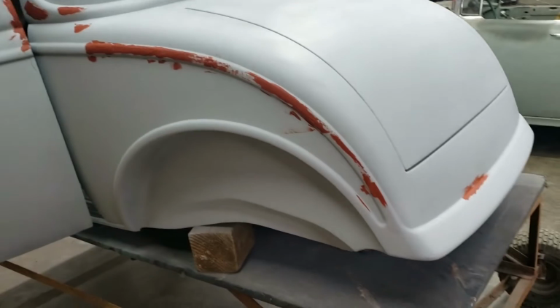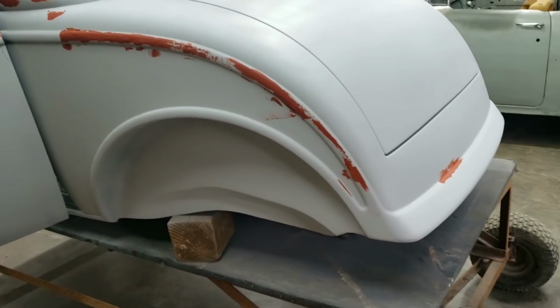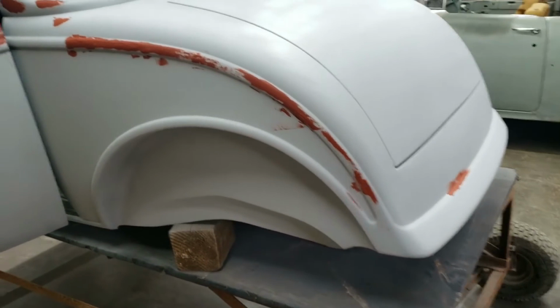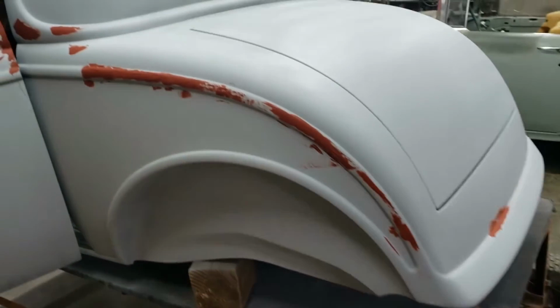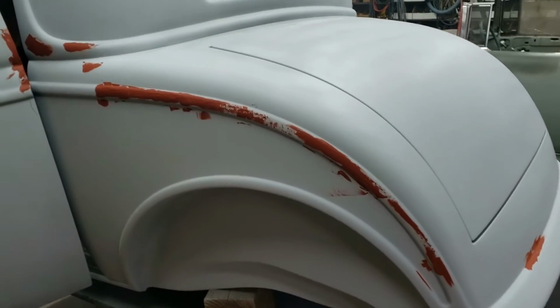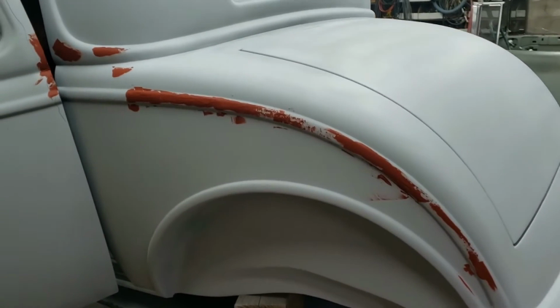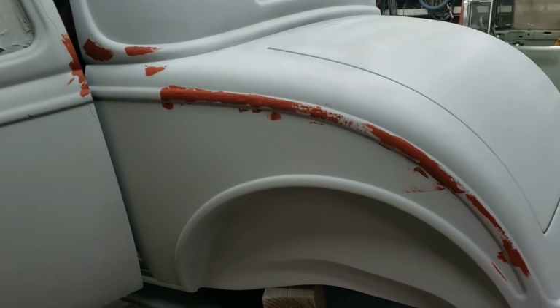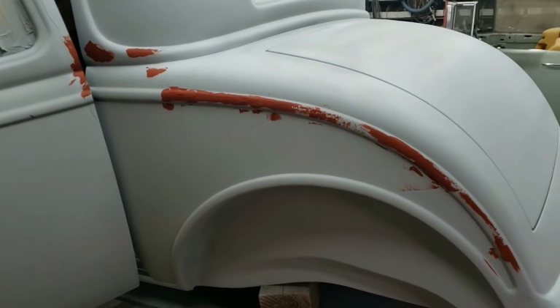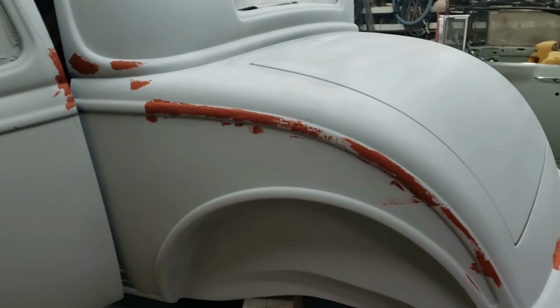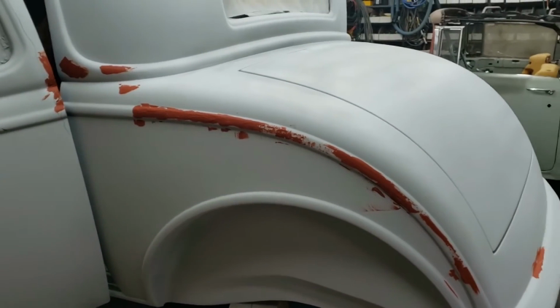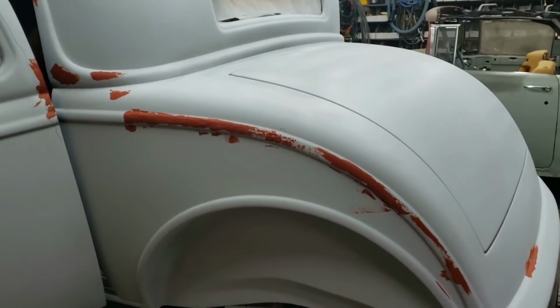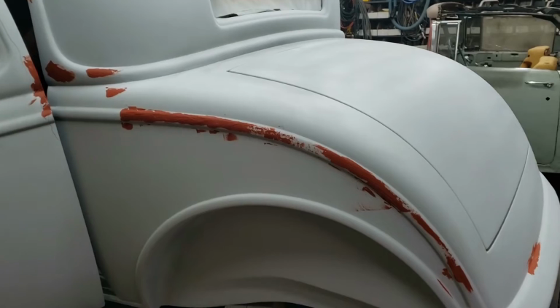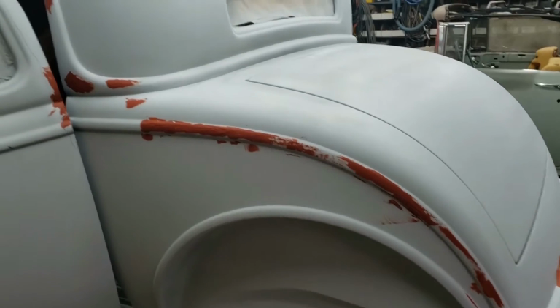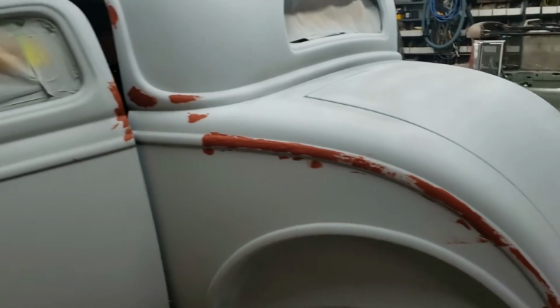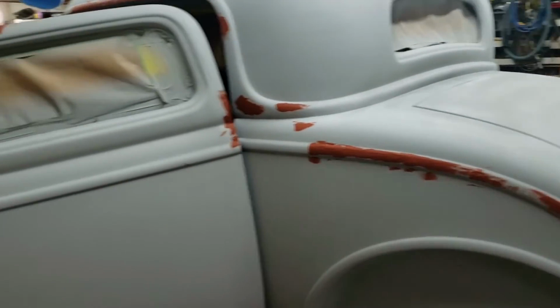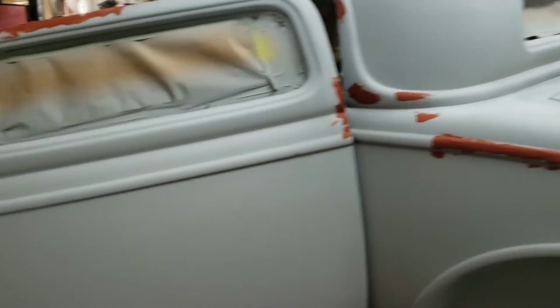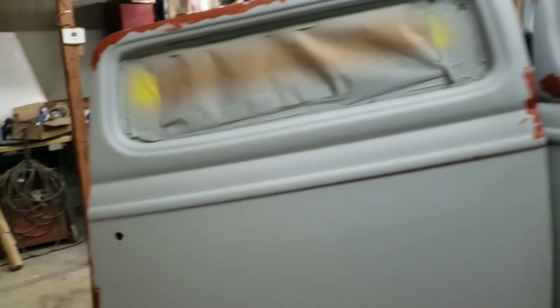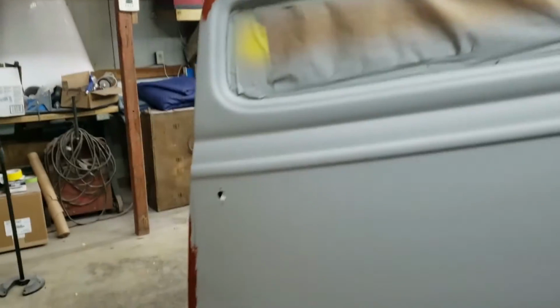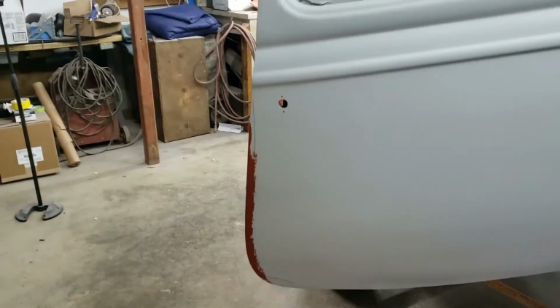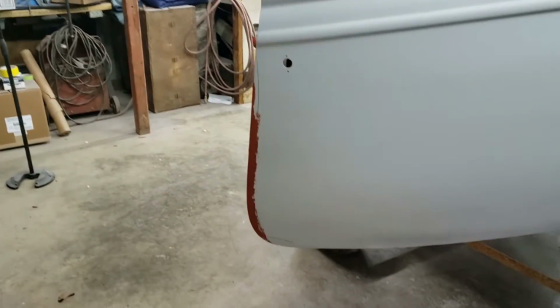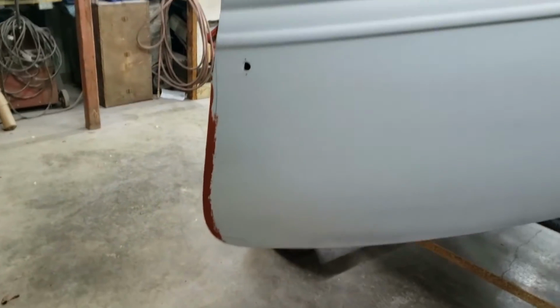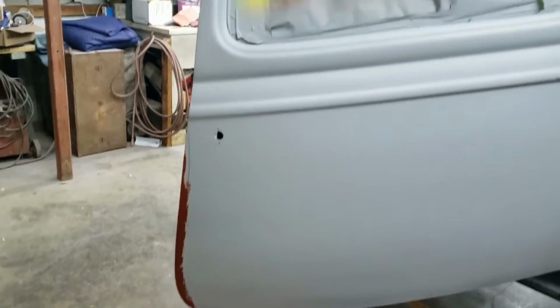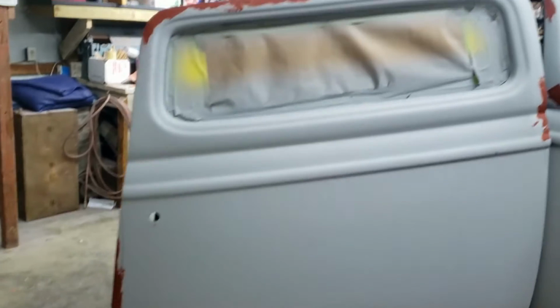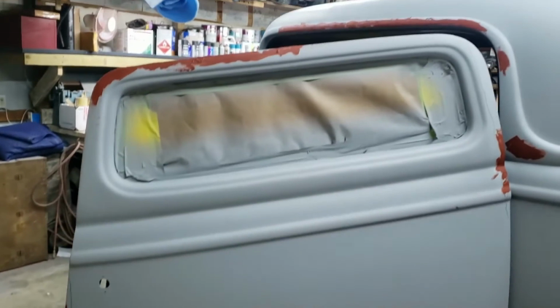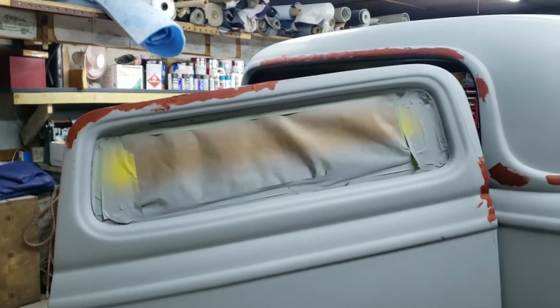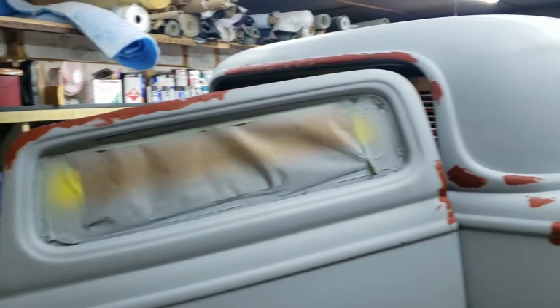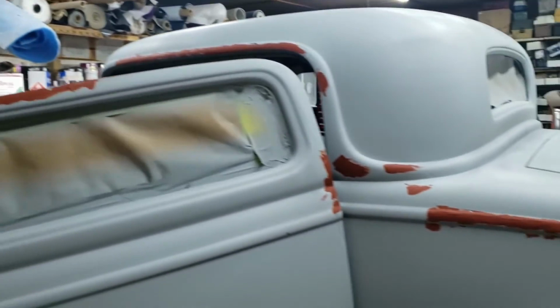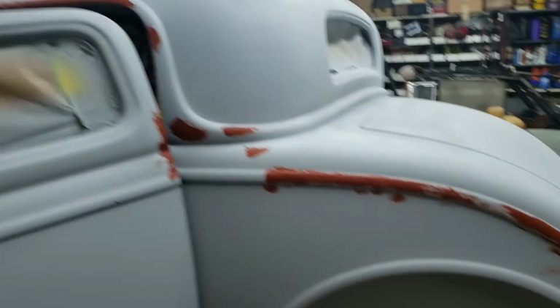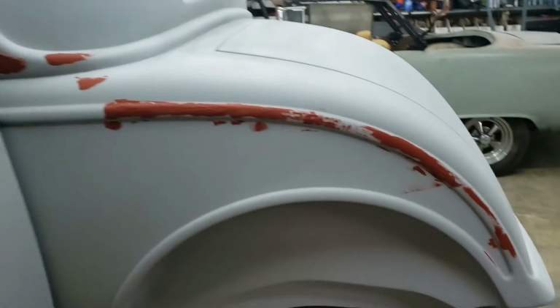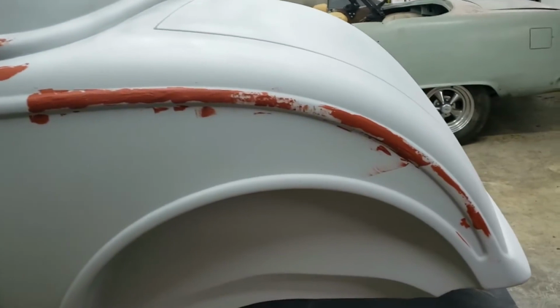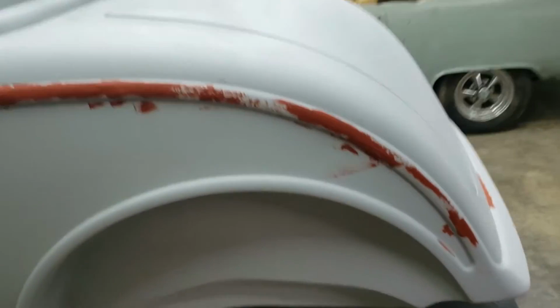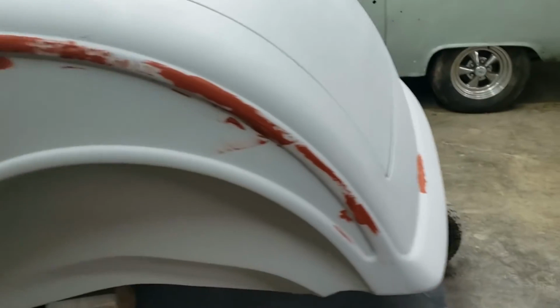The idea here is I've got some slight imperfections from where I sanded off the body seam from the mold. And I've got some pinholes and some other imperfections. So I use this glazing putty to fill it in, let it dry, and then sand it to contour.